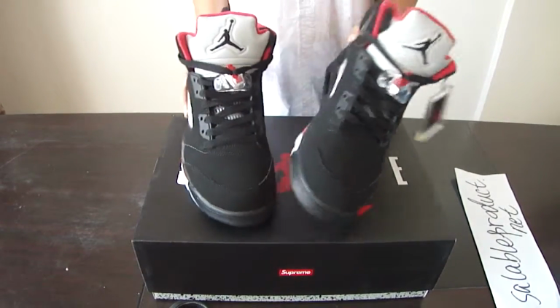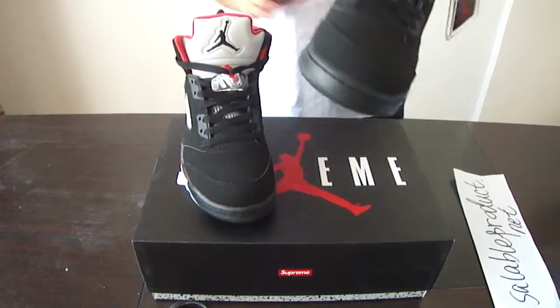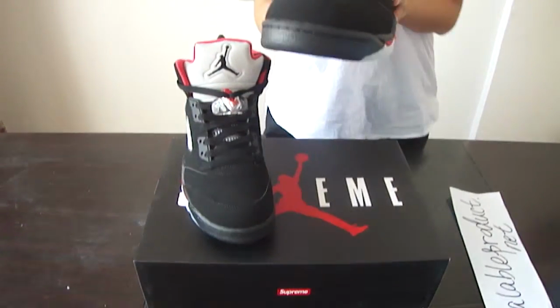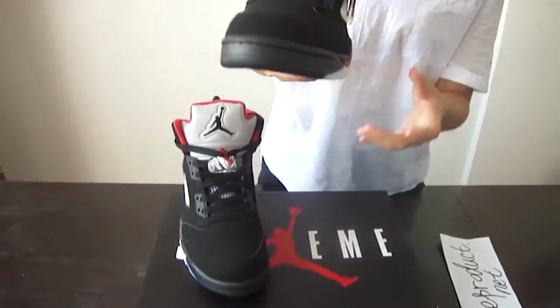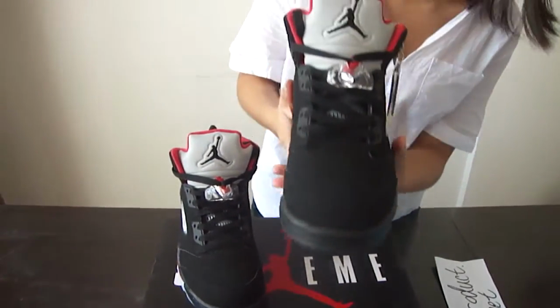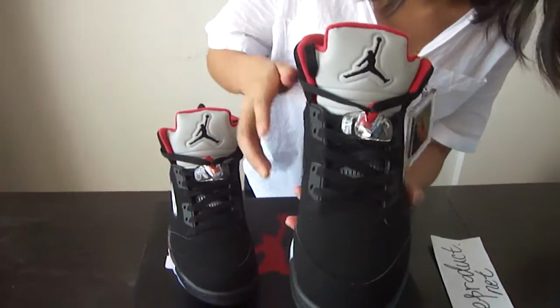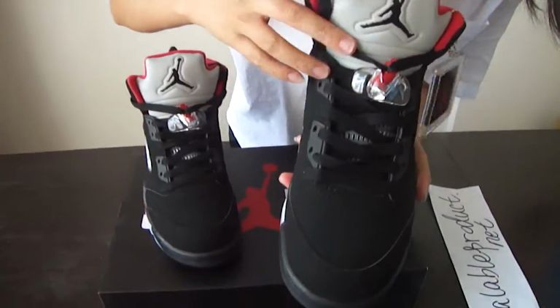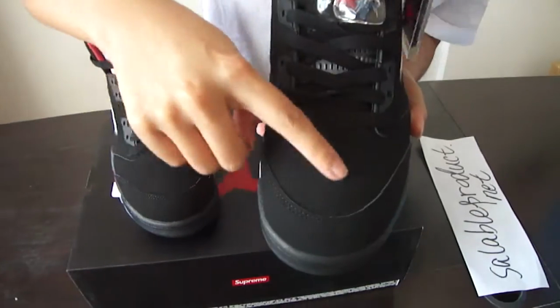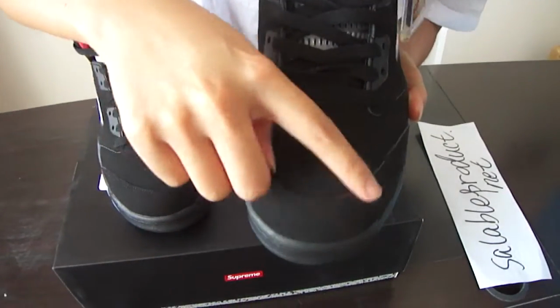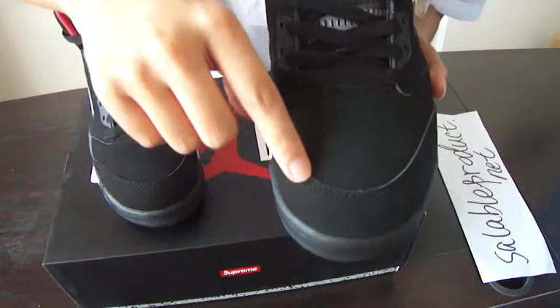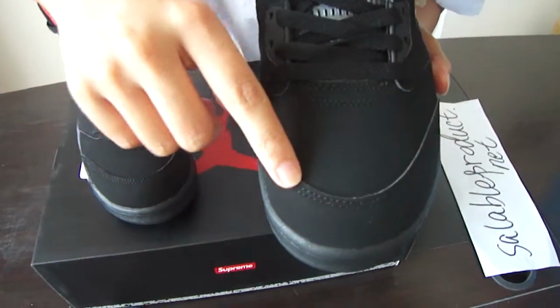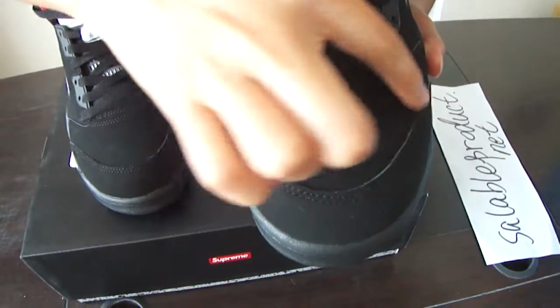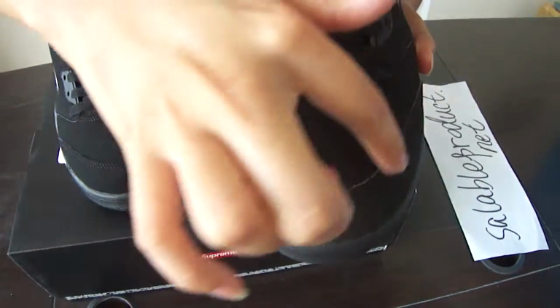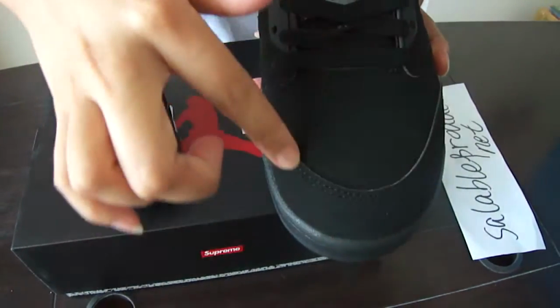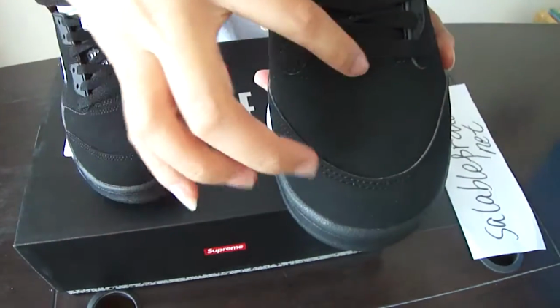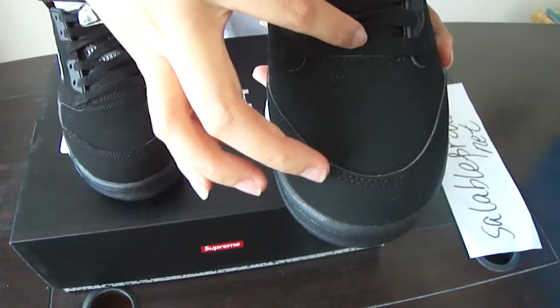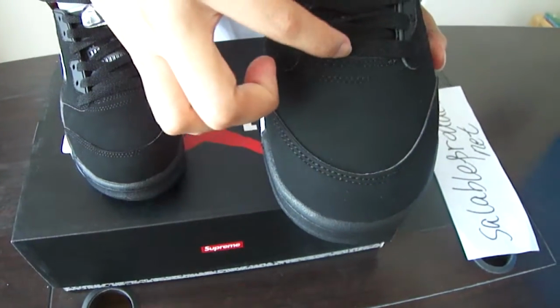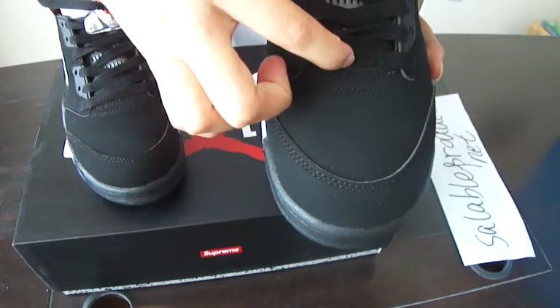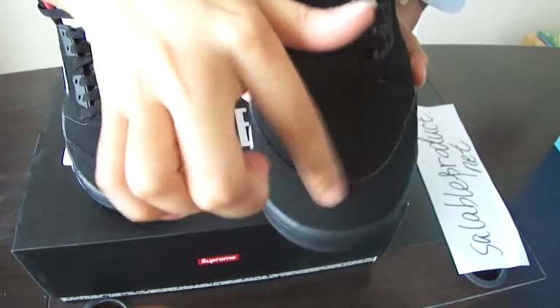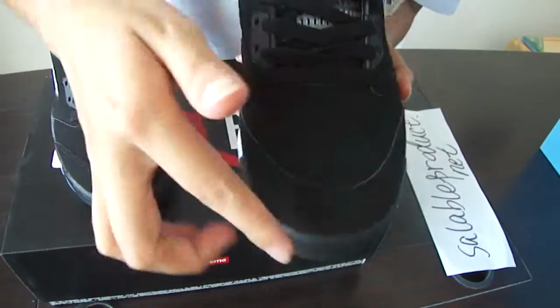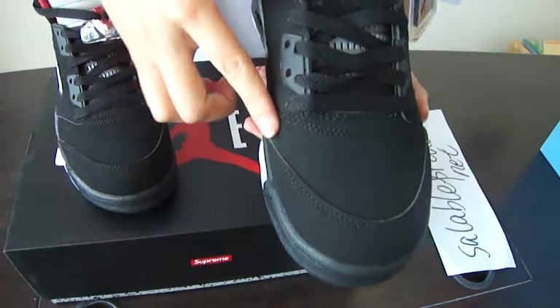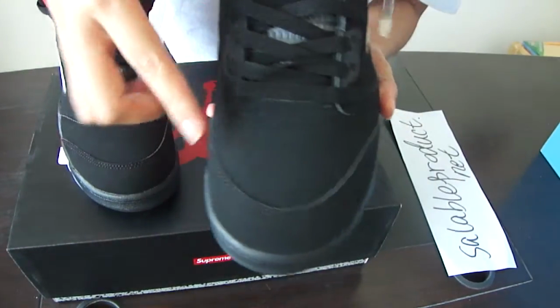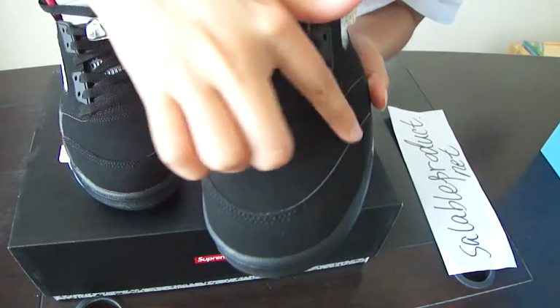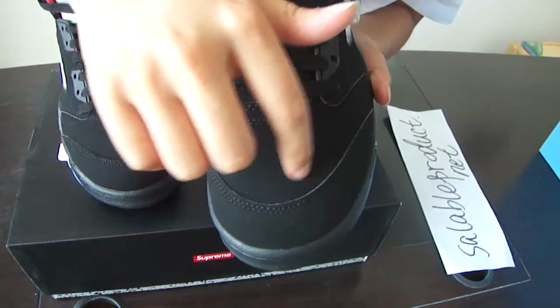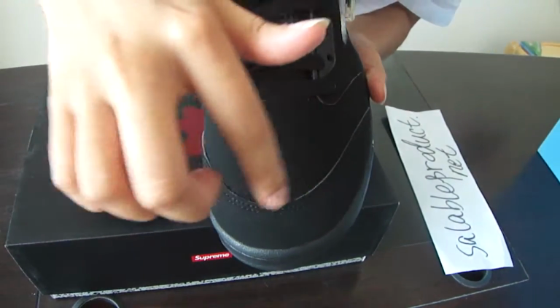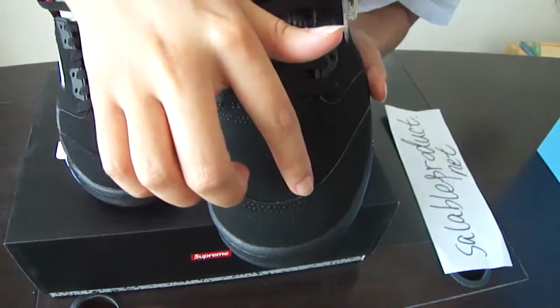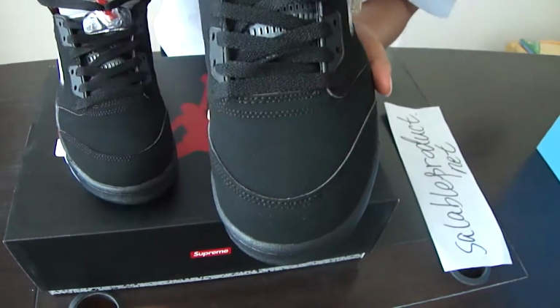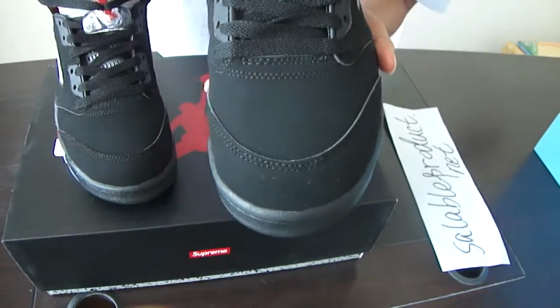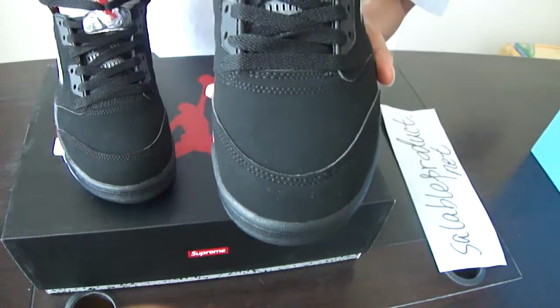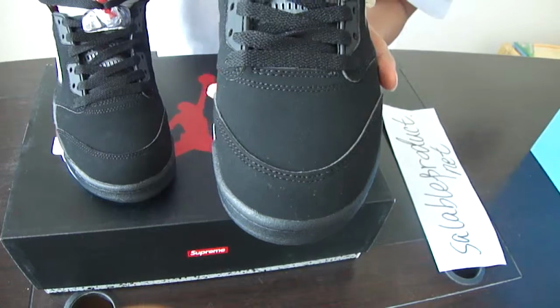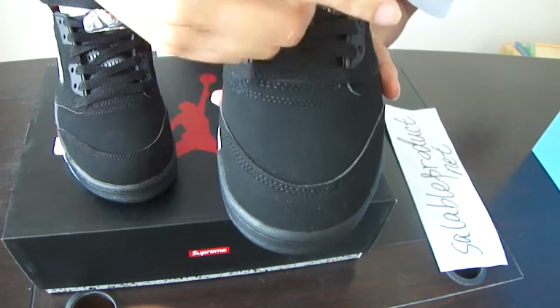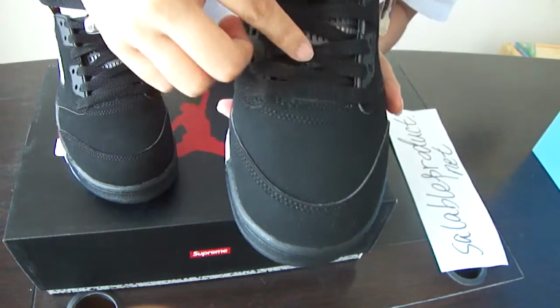And let's come to the details part. As usual, we got the double stitching here and here. So it's well made, you can see it. The stitch is very clean. It looks pretty good.